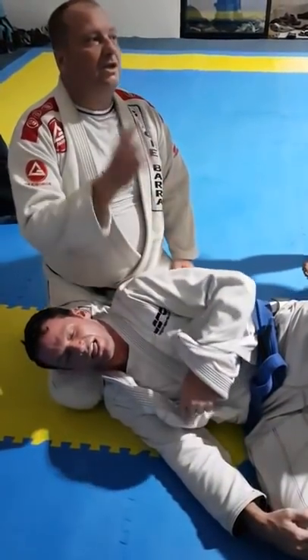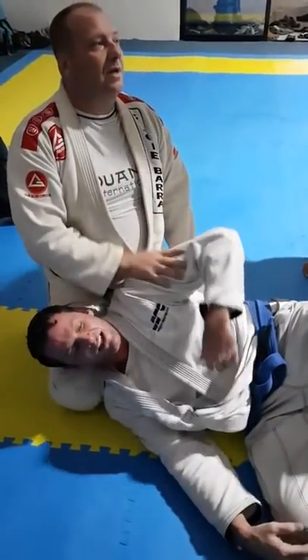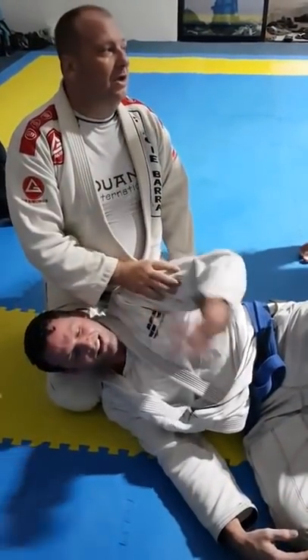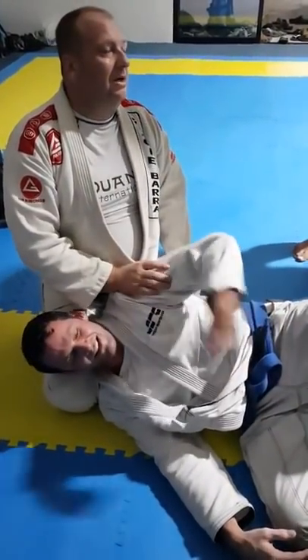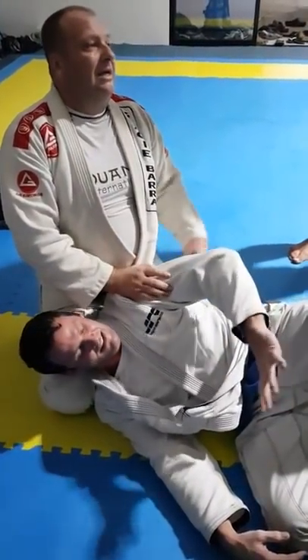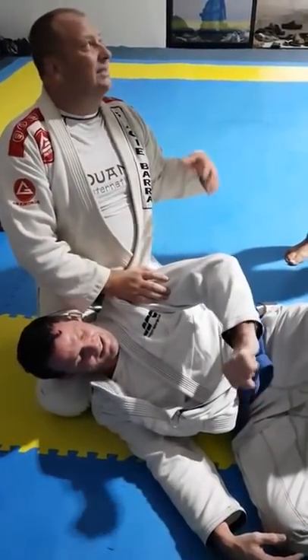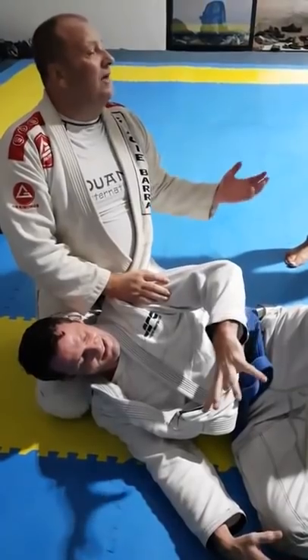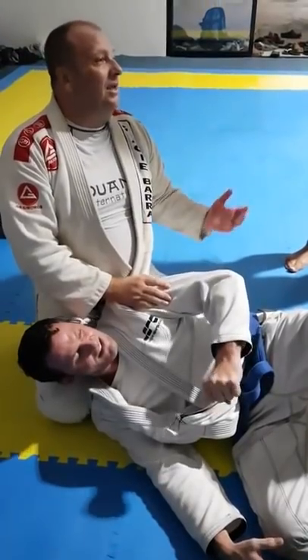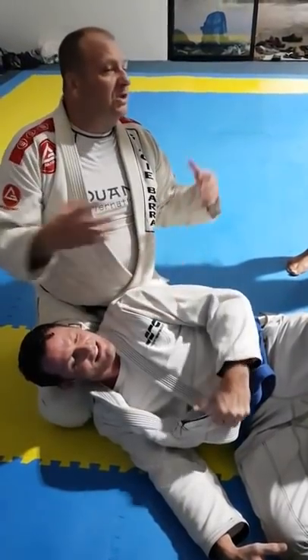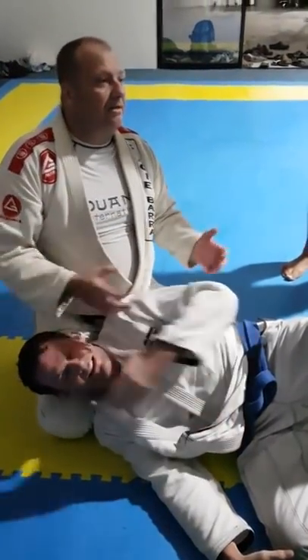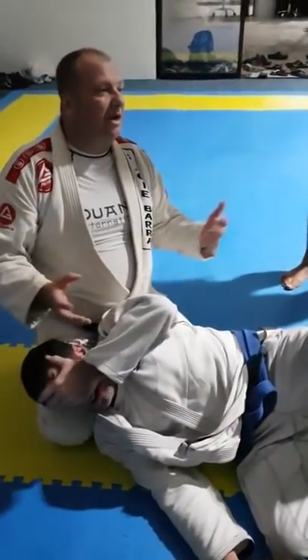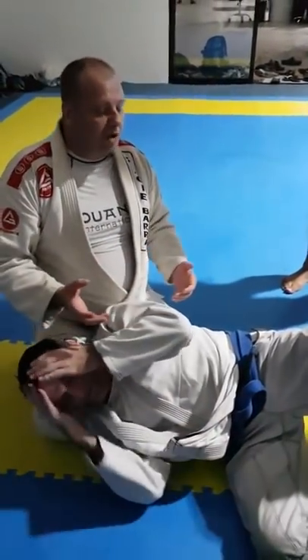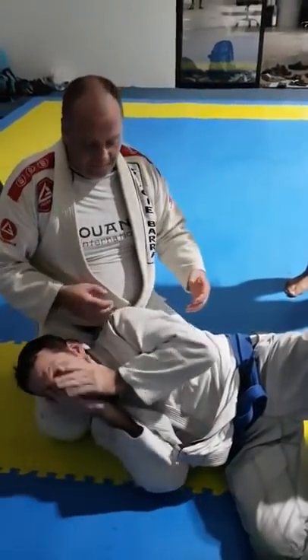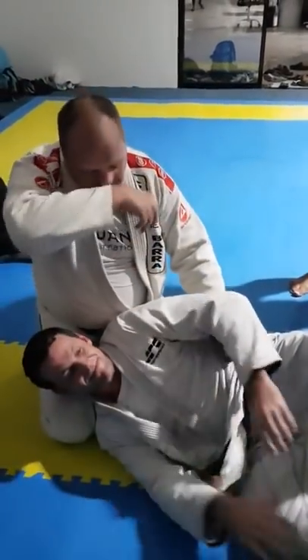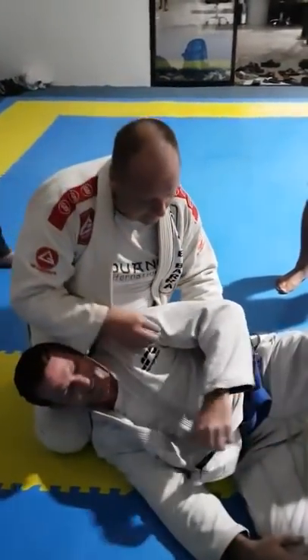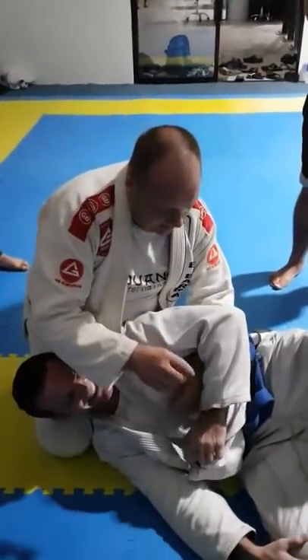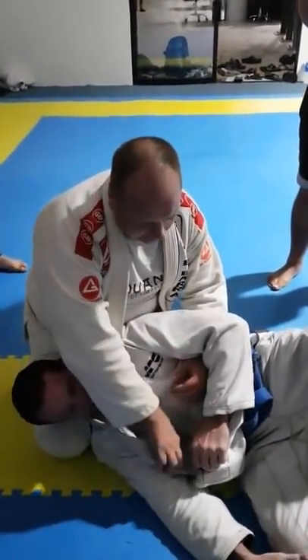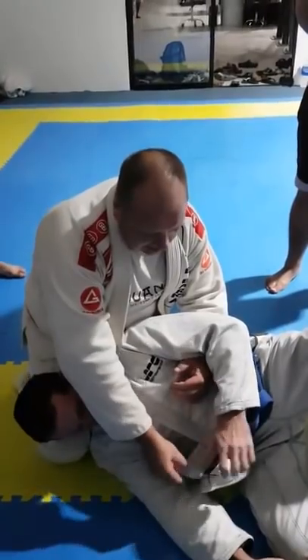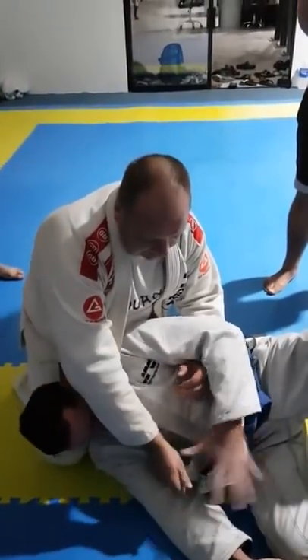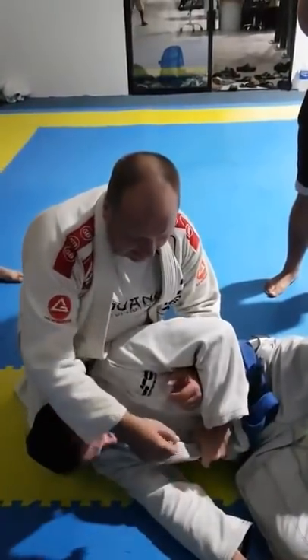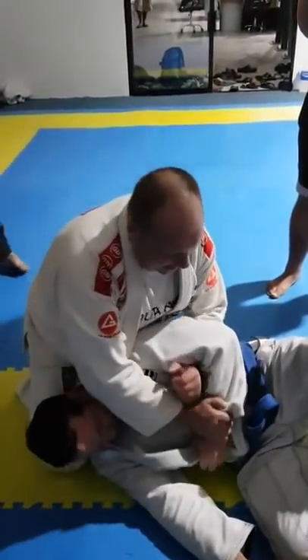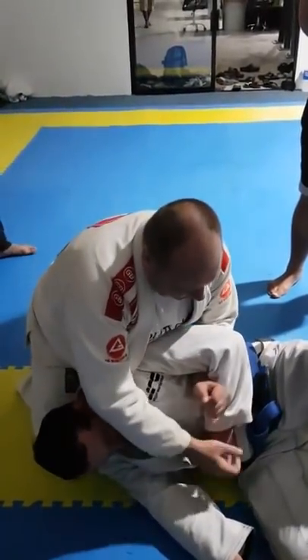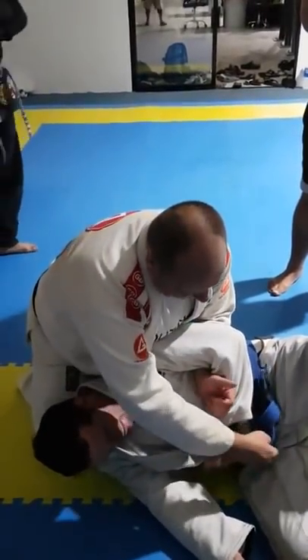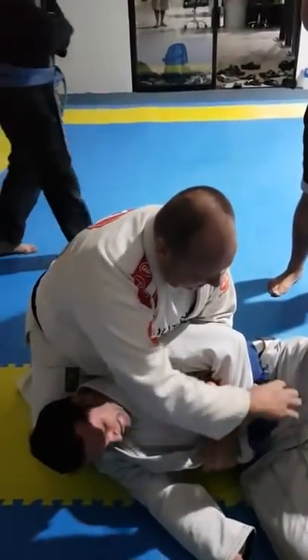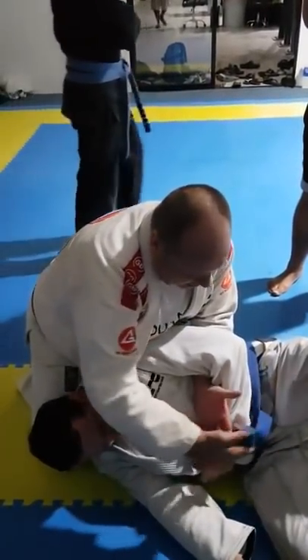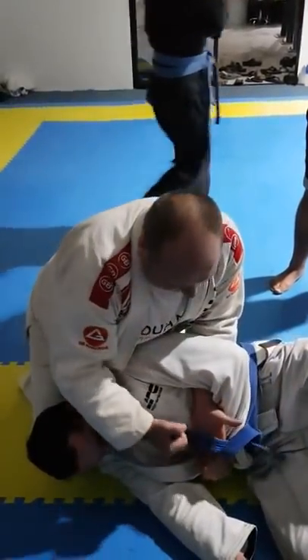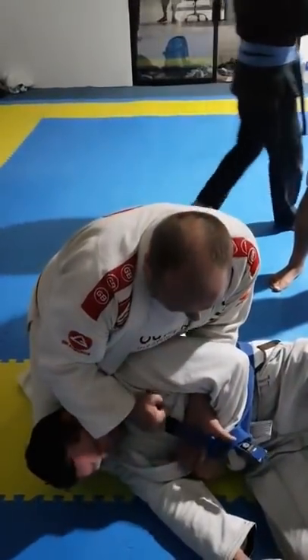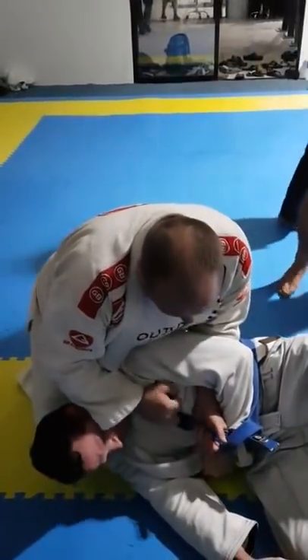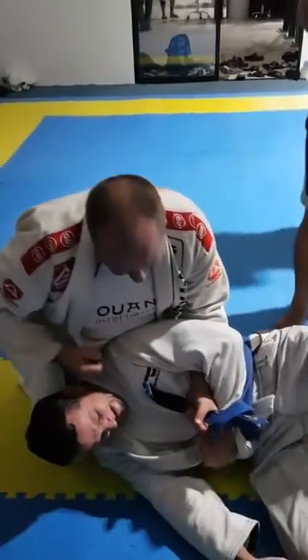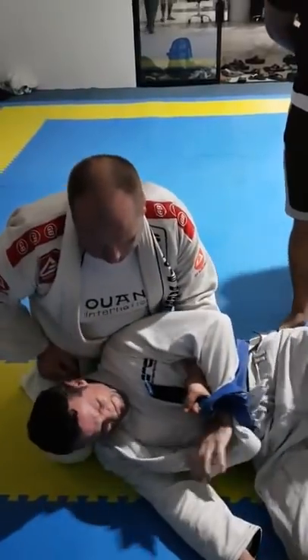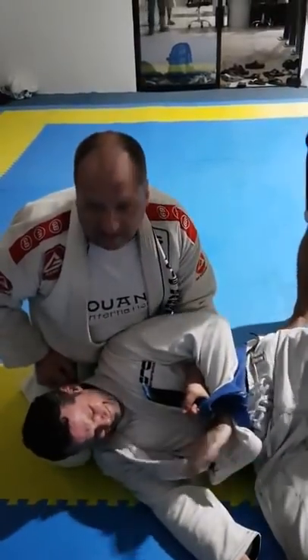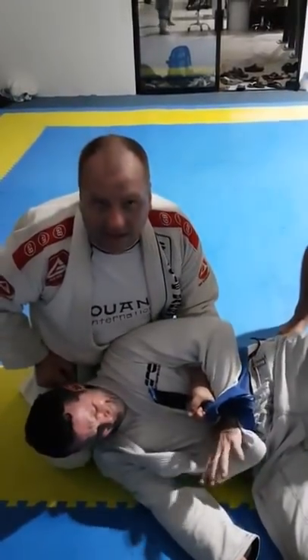Here's what I want you to do. Guys that don't have a gi, sorry, this one isn't for you. Knee grabs on. I can't break the grip. I will confirm his grip, get it nice and tight here.